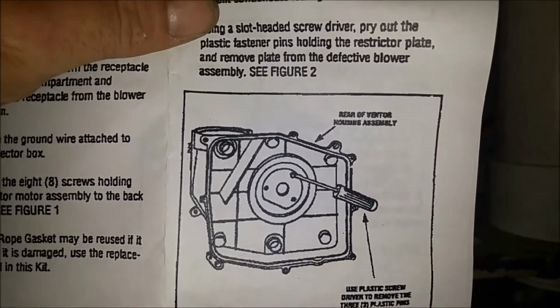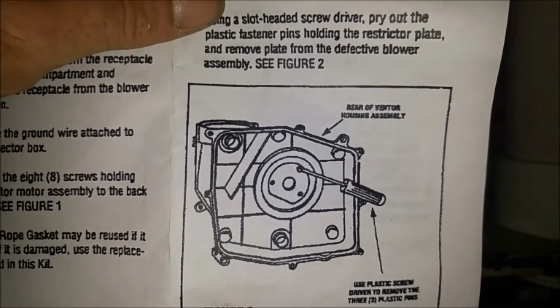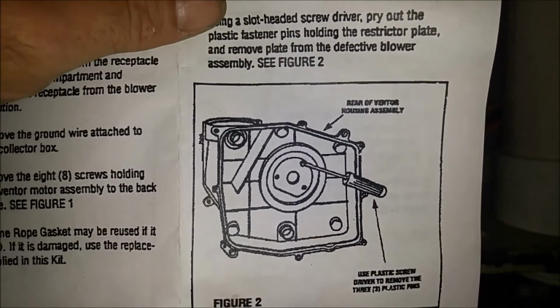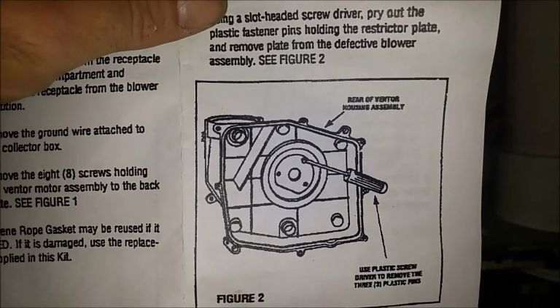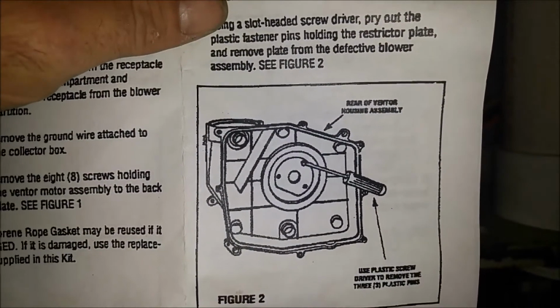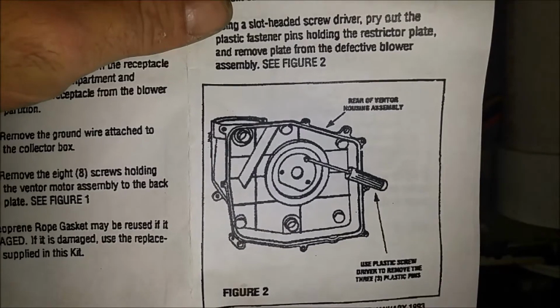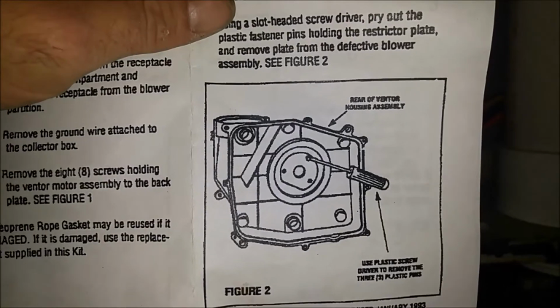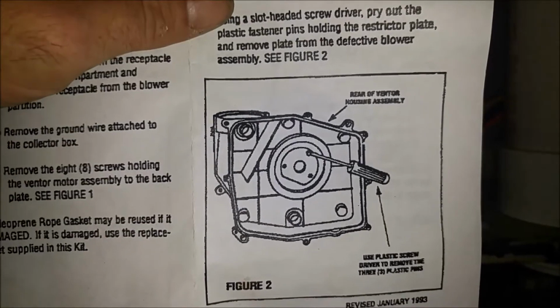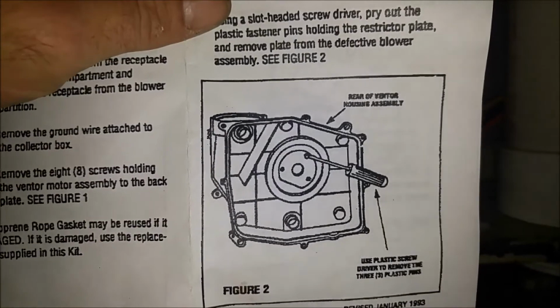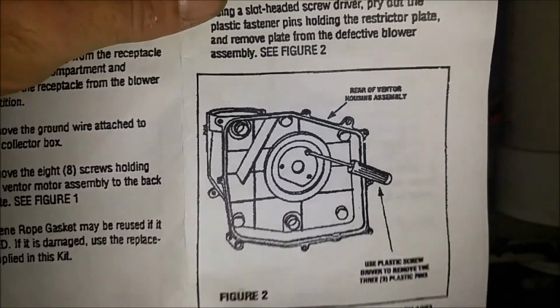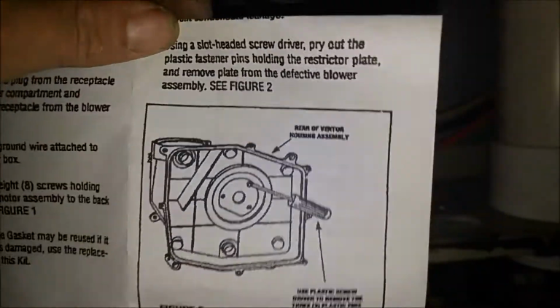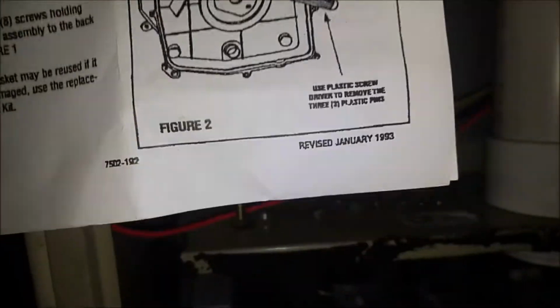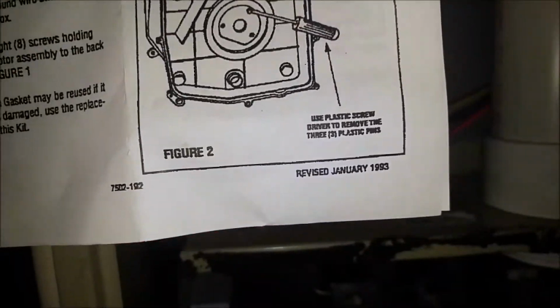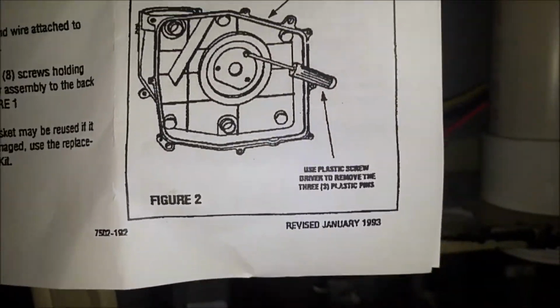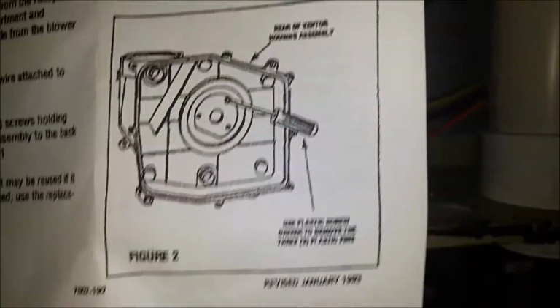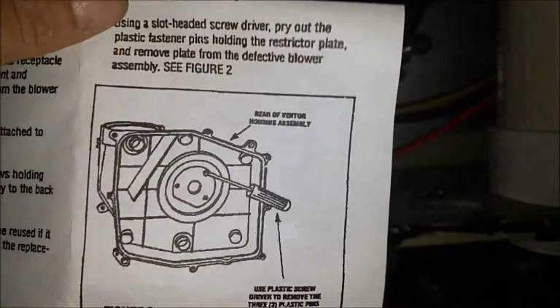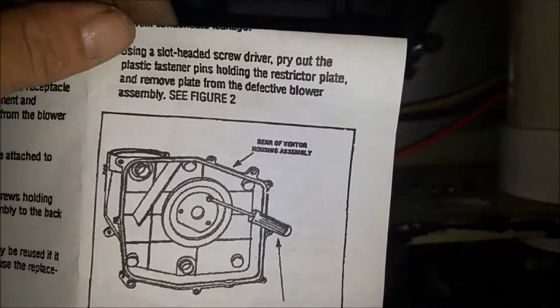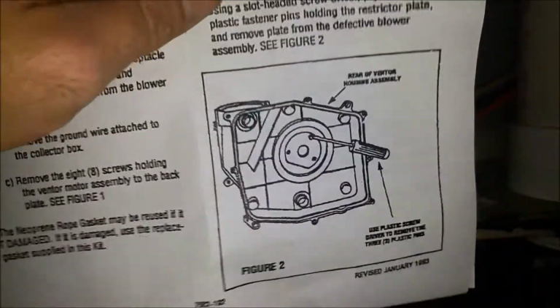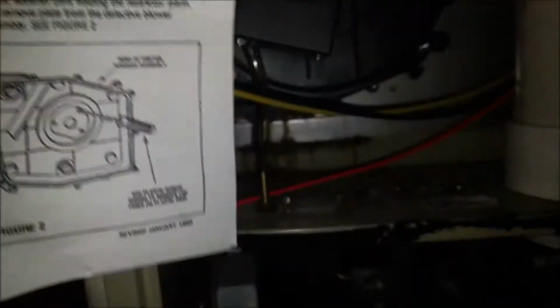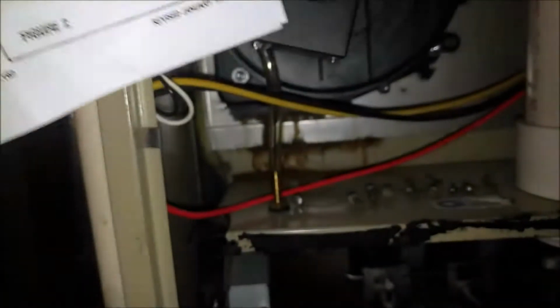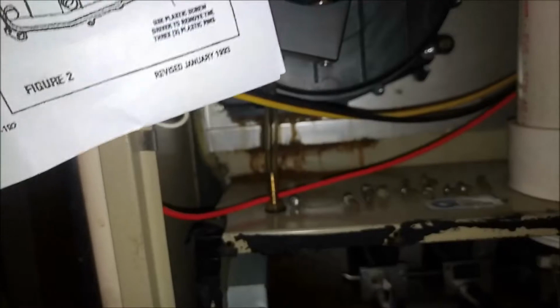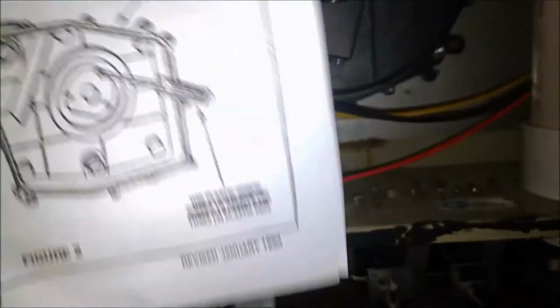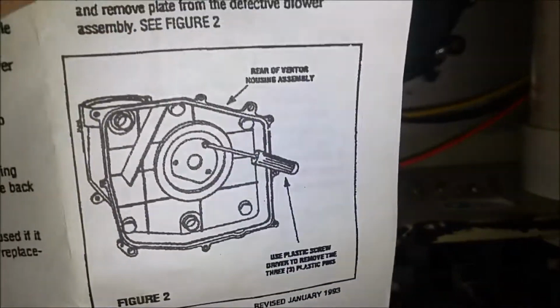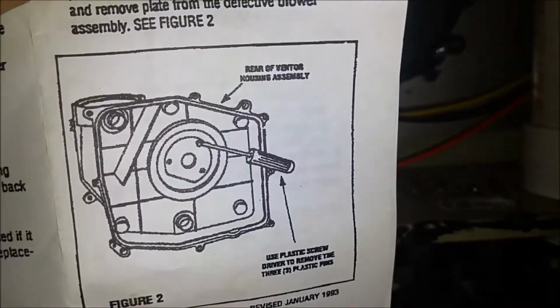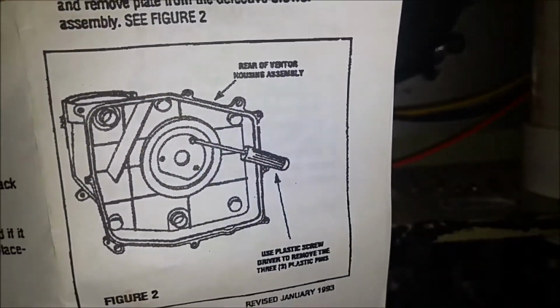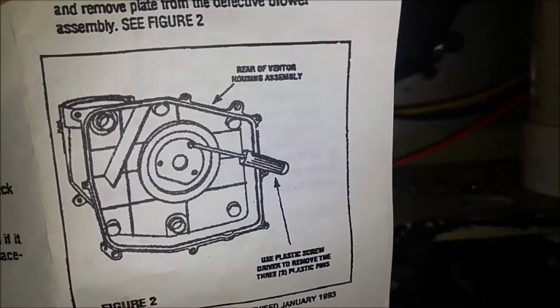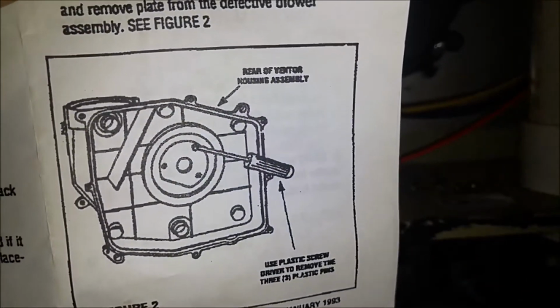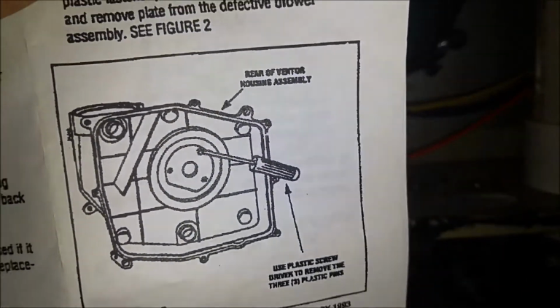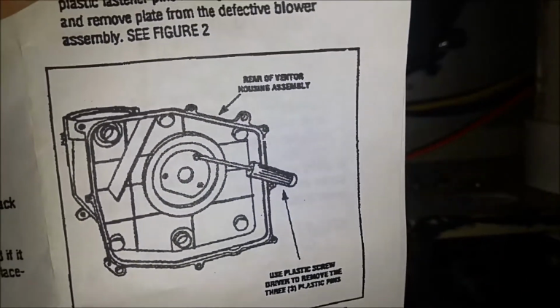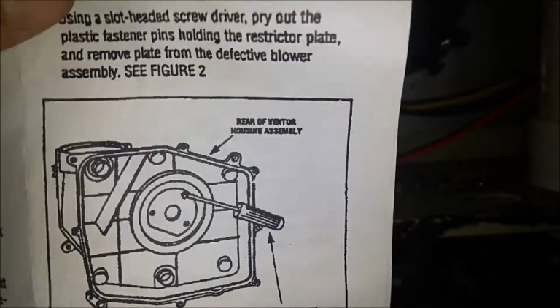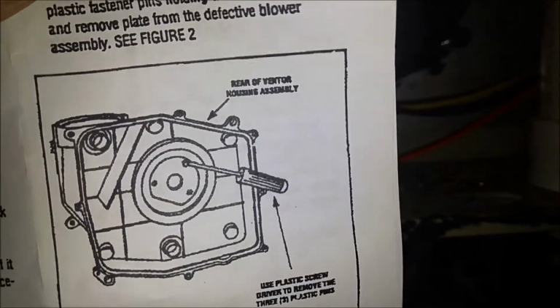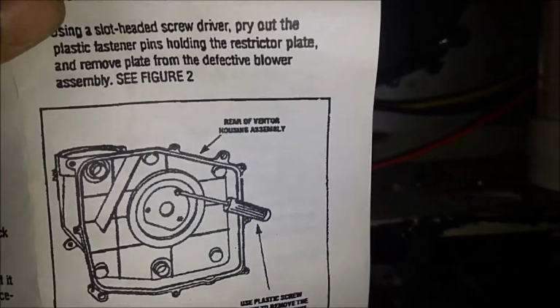Read your instructions or you do the job twice. I got to take all my screws off, put the restrictor plate in, and put it back together. And hopefully it will work.